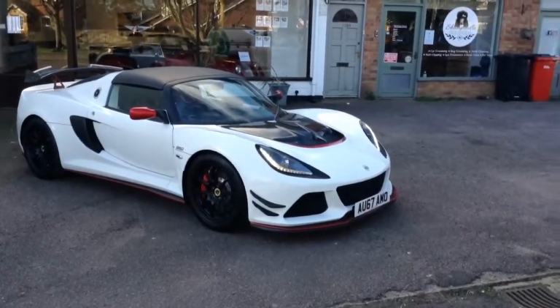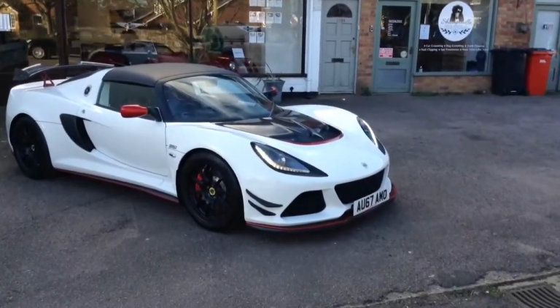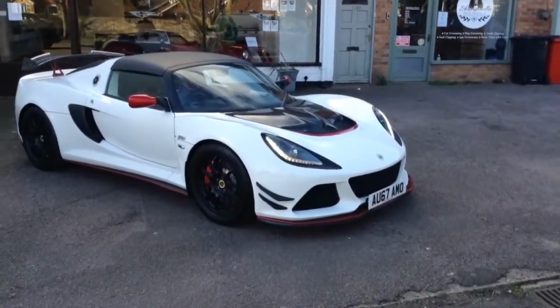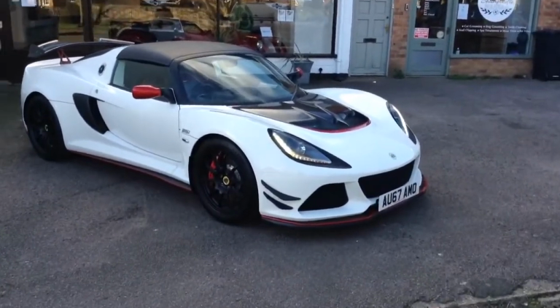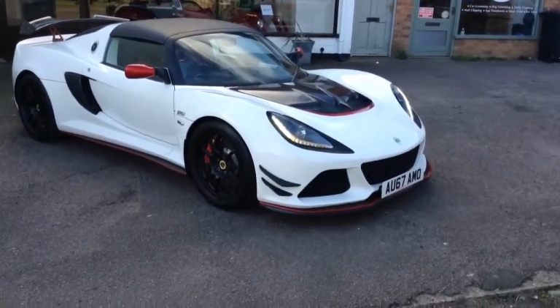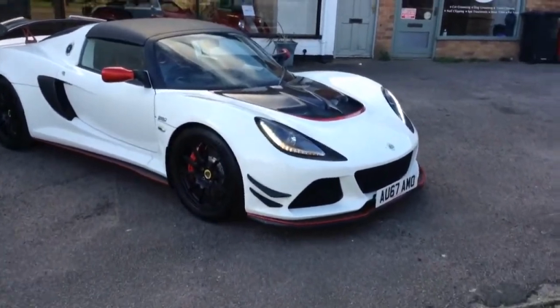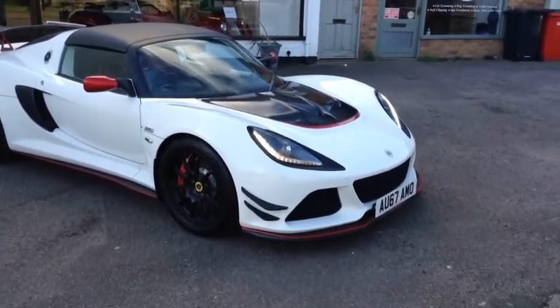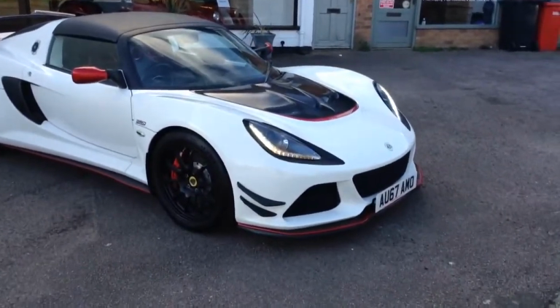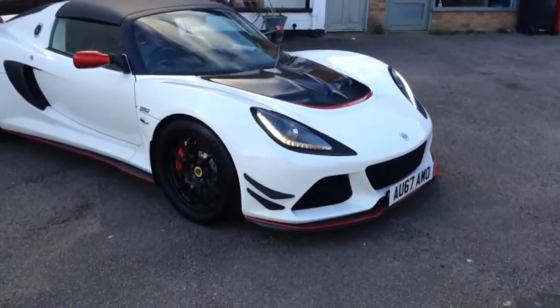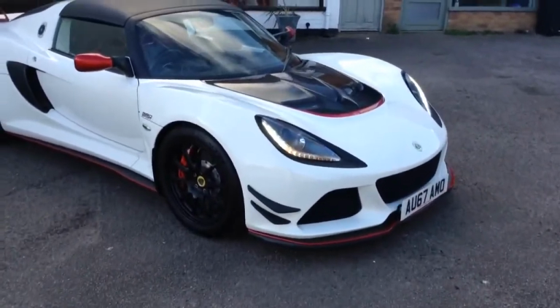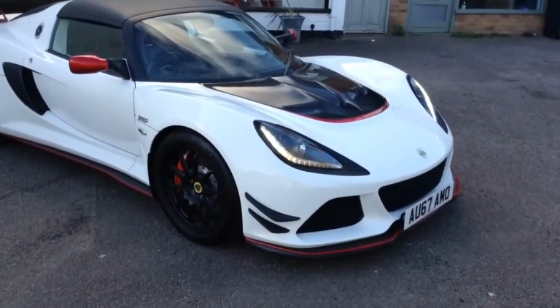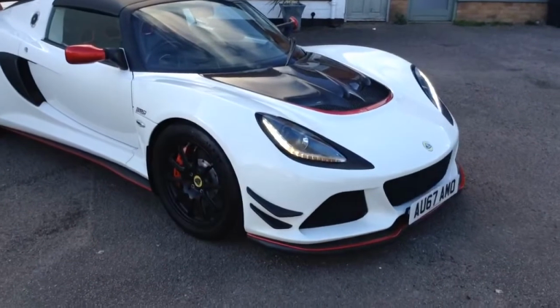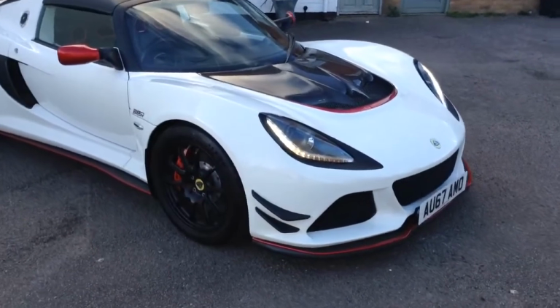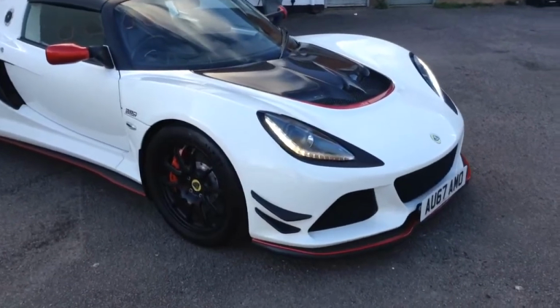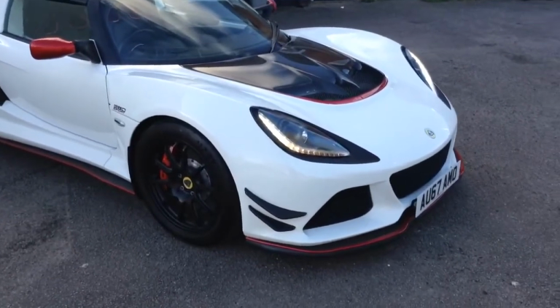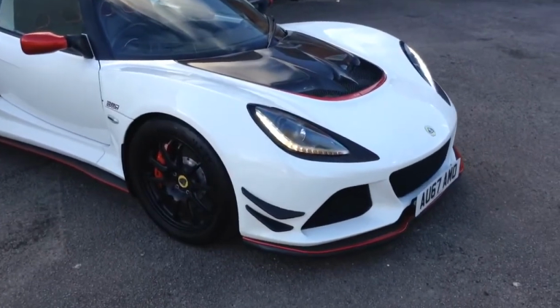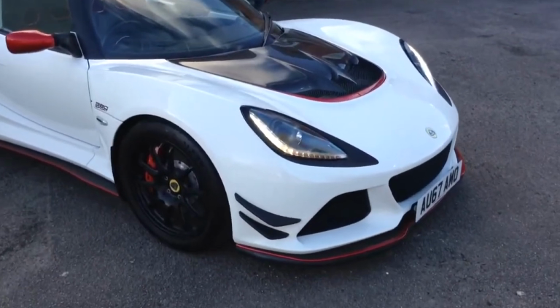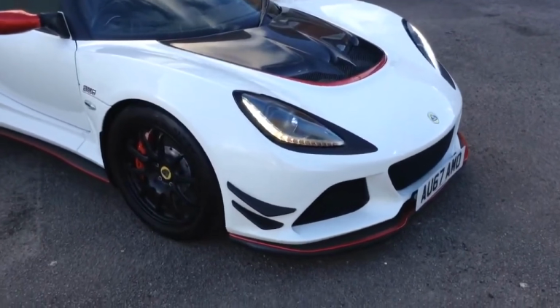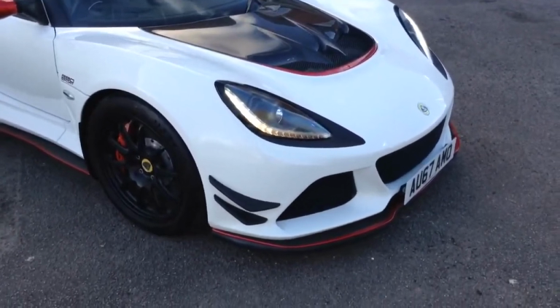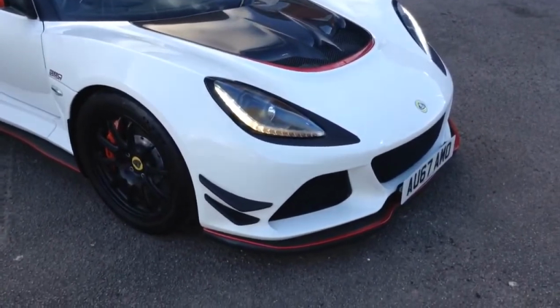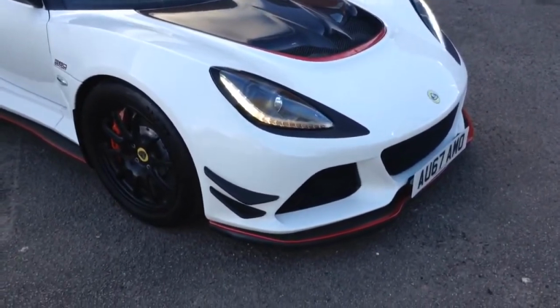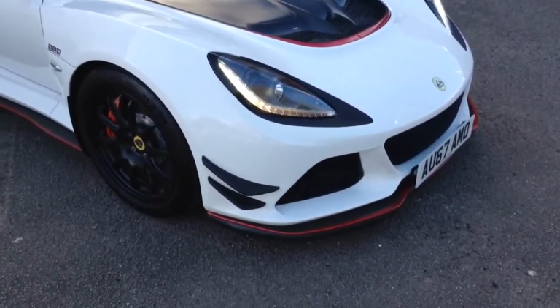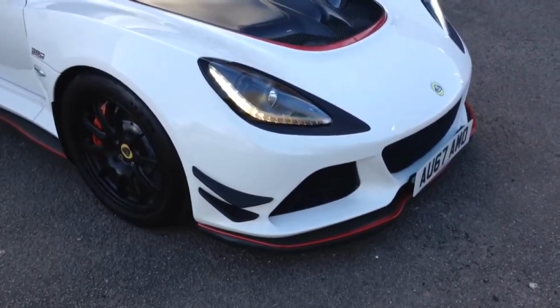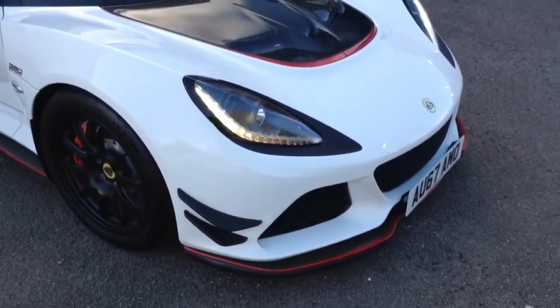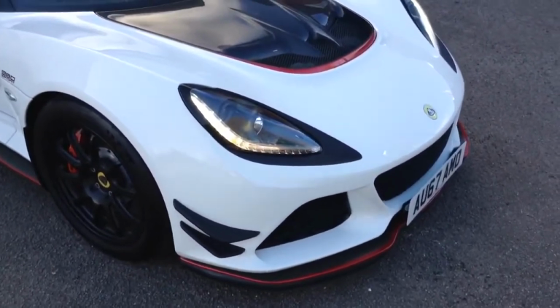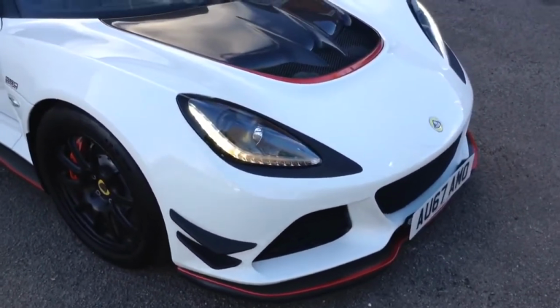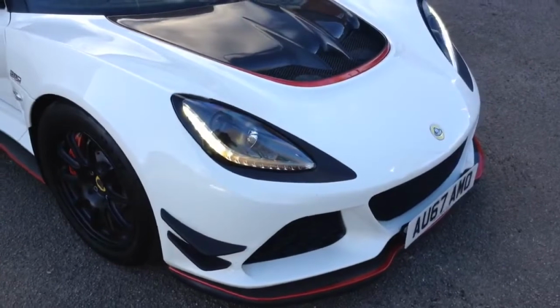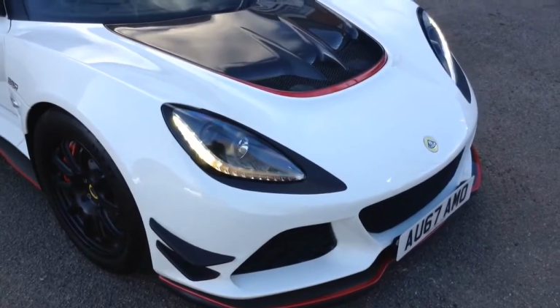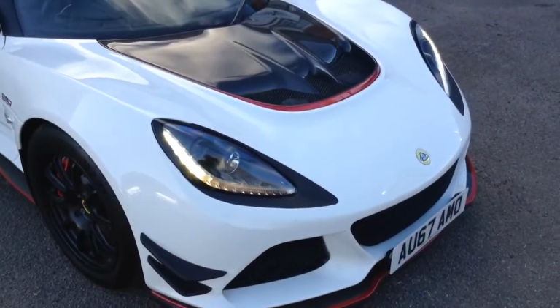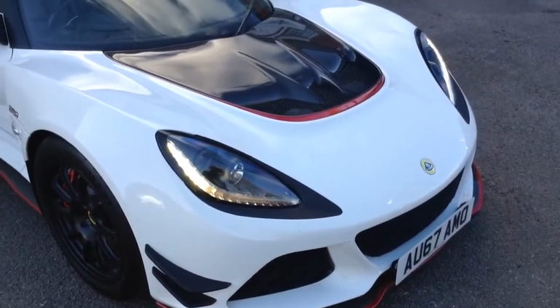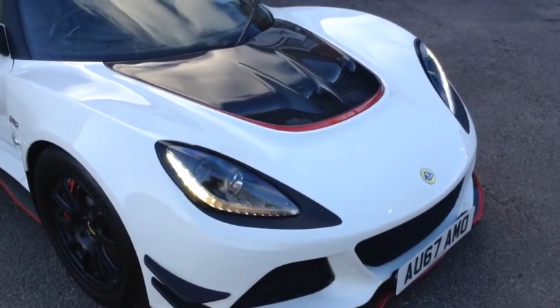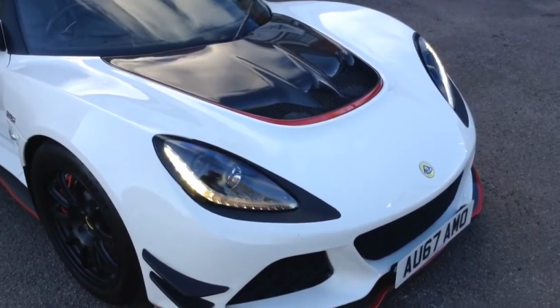Here we have our Lotus Exige Sport 380. Full description is available on the website.